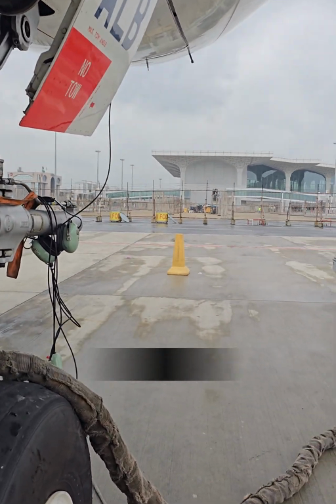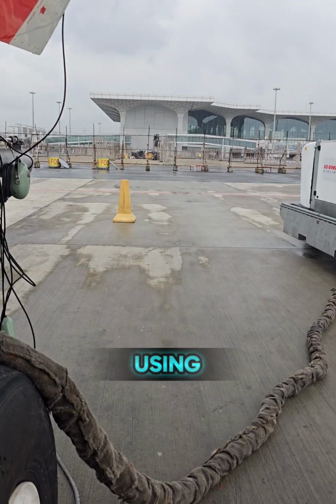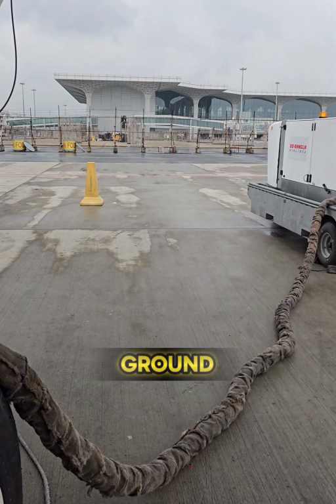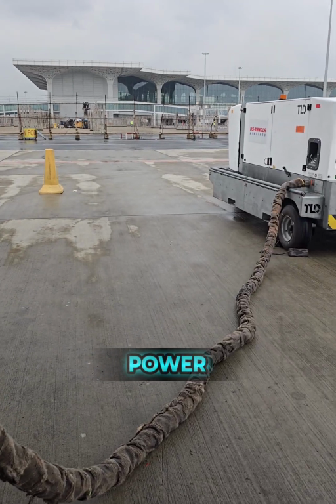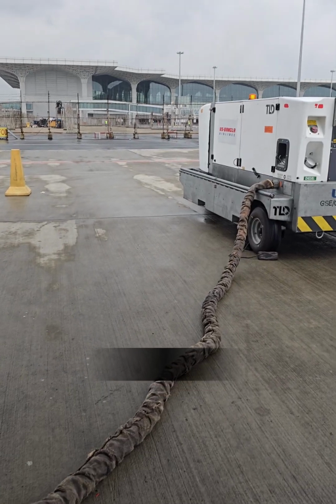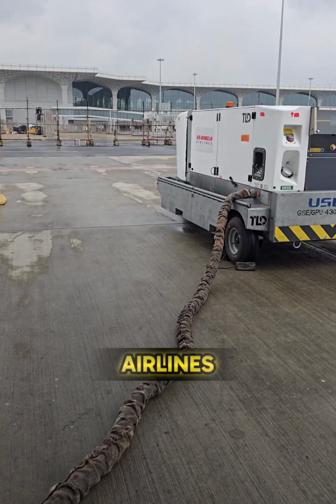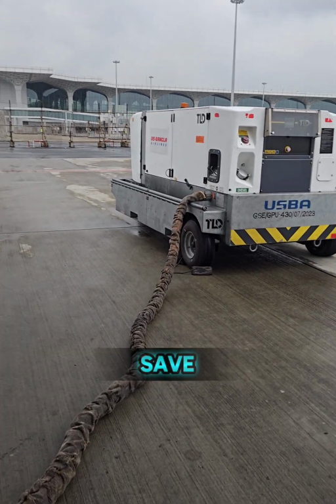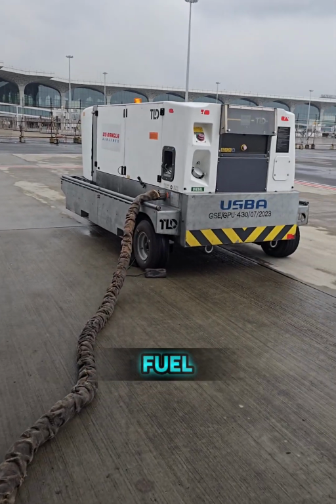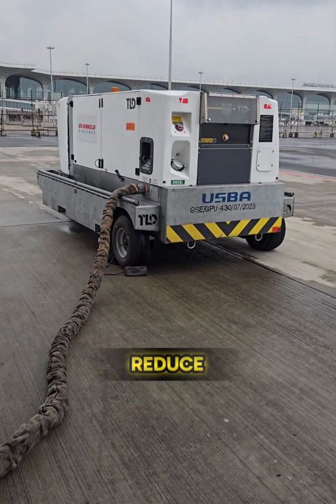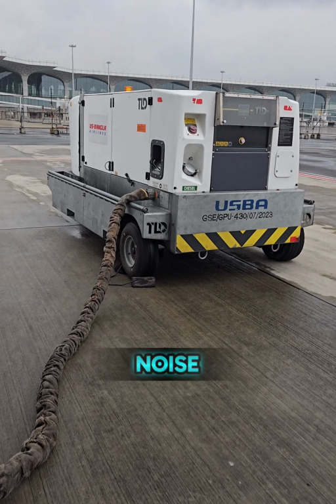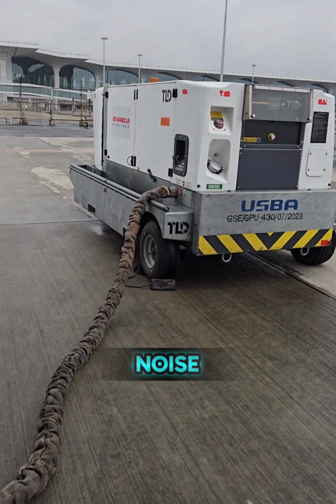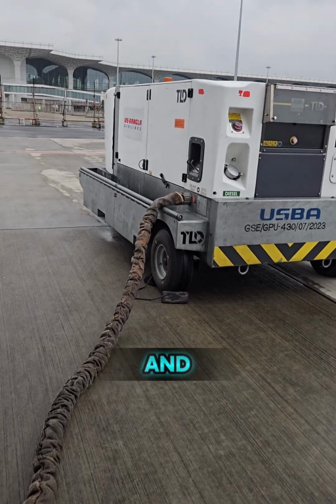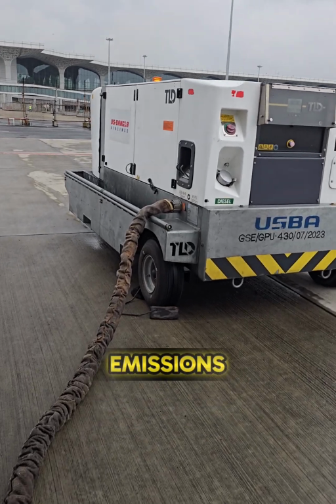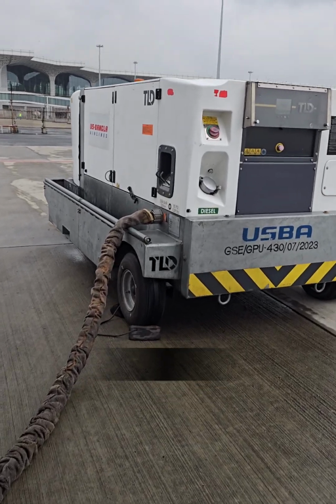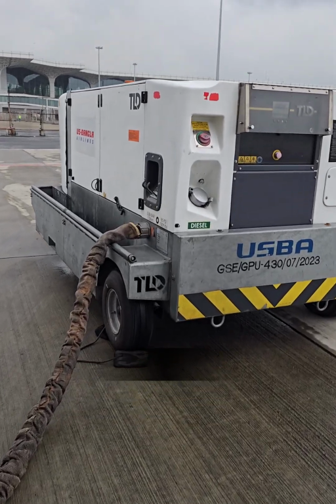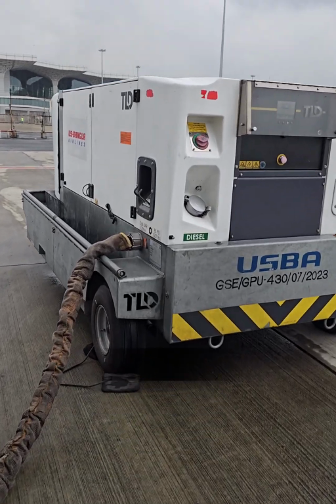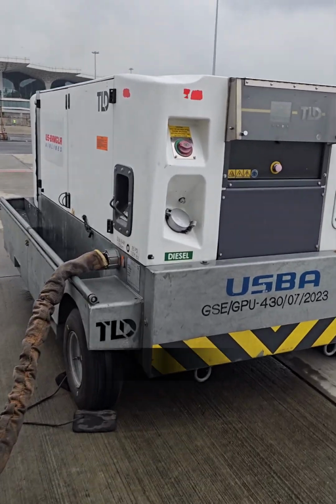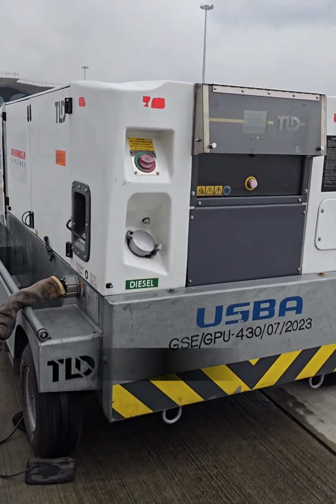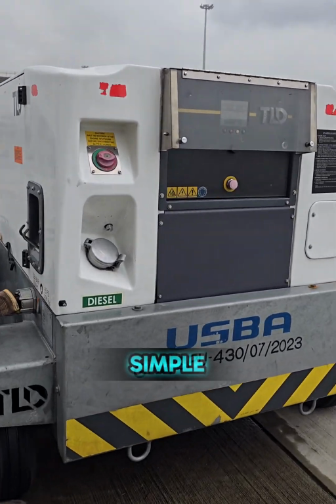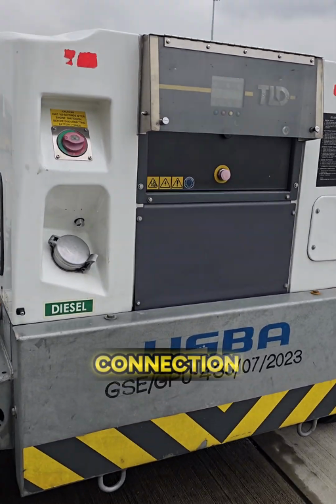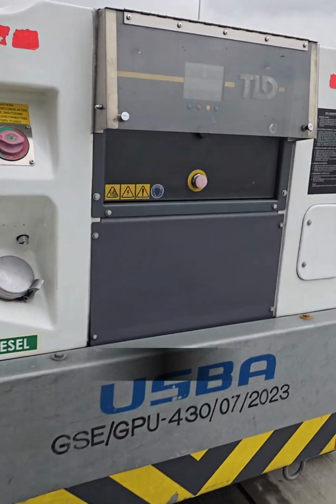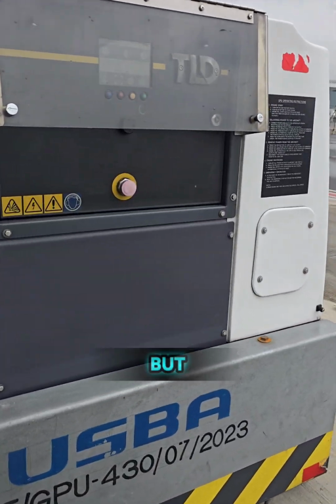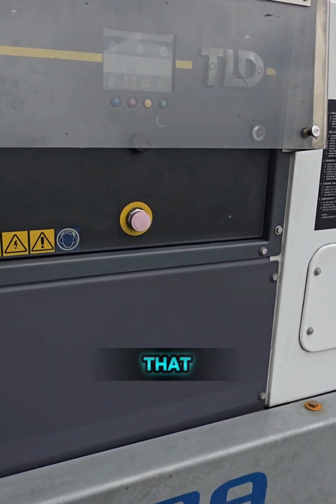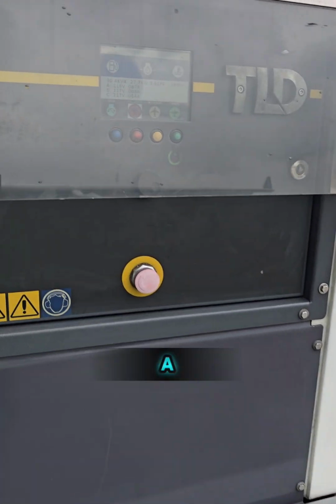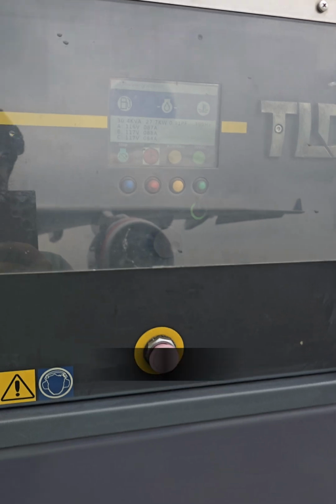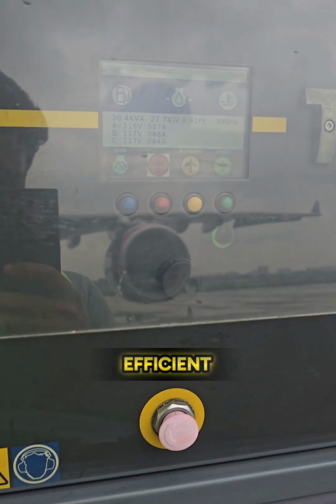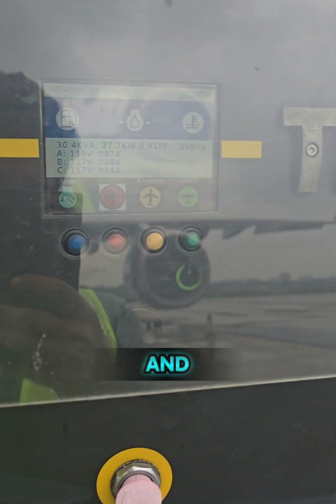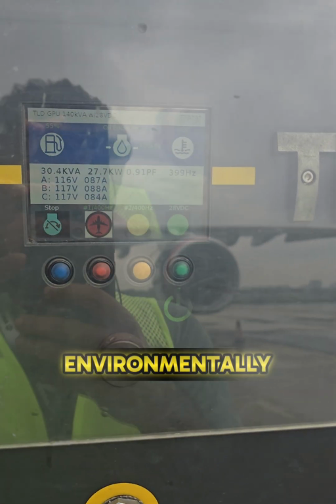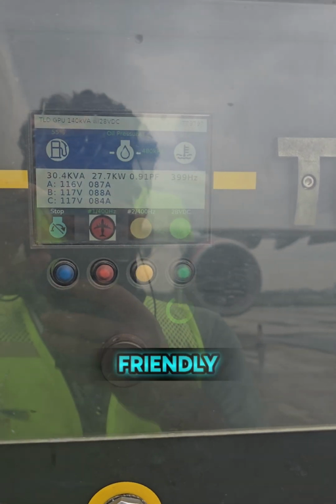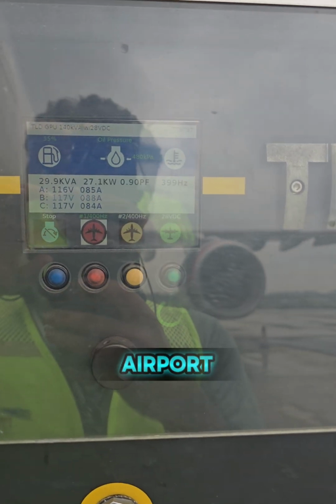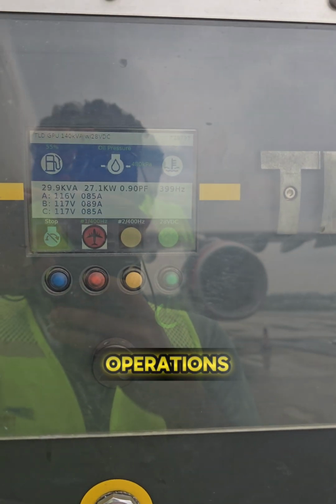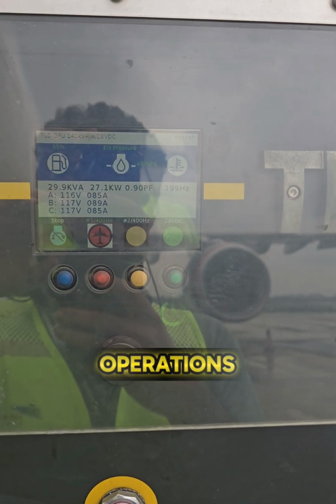By using ground power, airlines save fuel, reduce noise, and cut emissions. A simple connection, but one that plays a vital role in efficient and environmentally friendly airport operations.